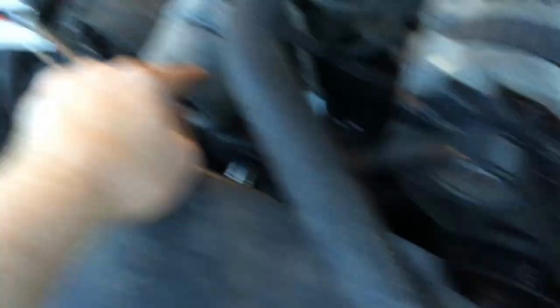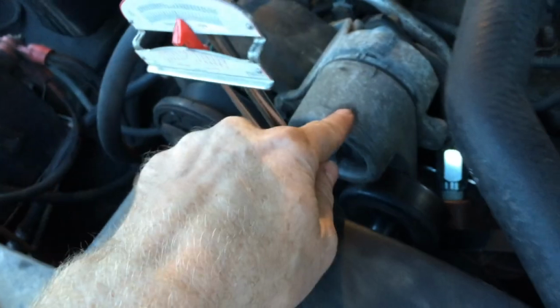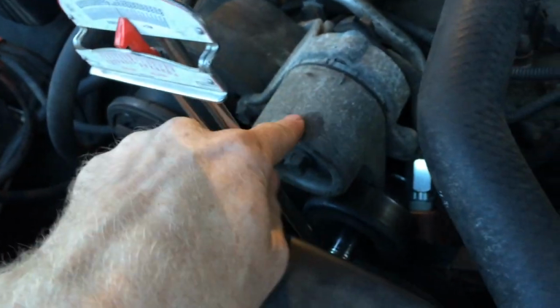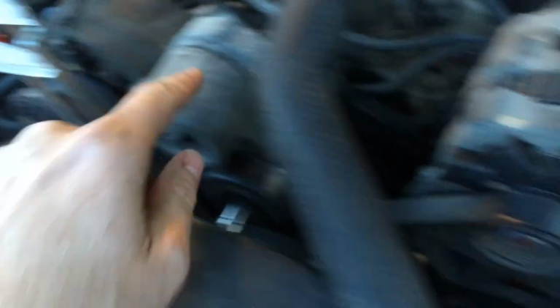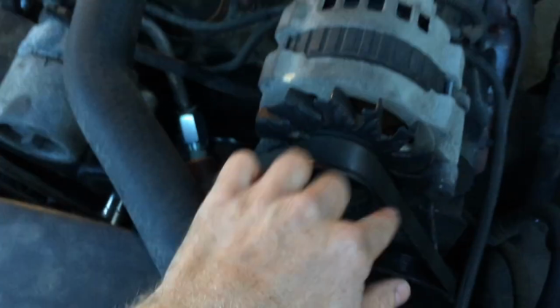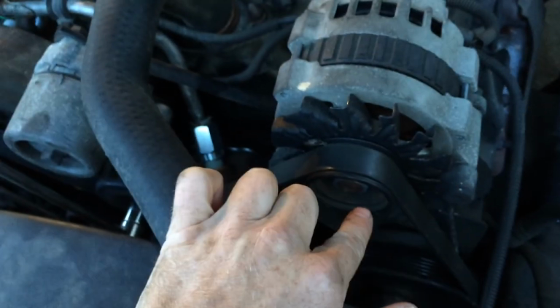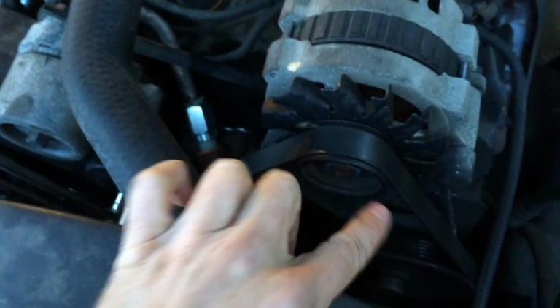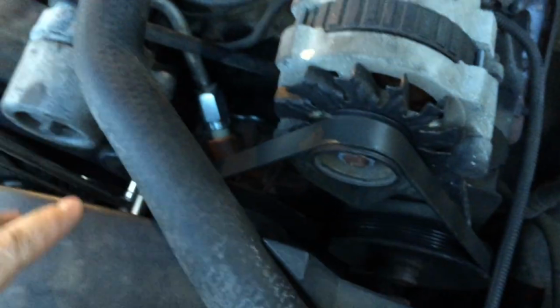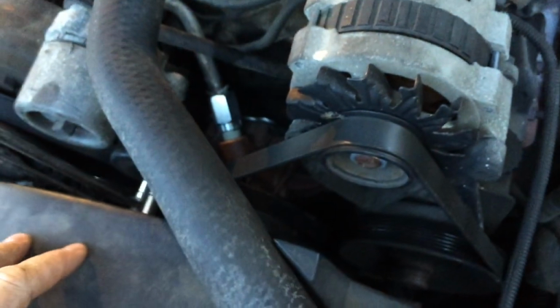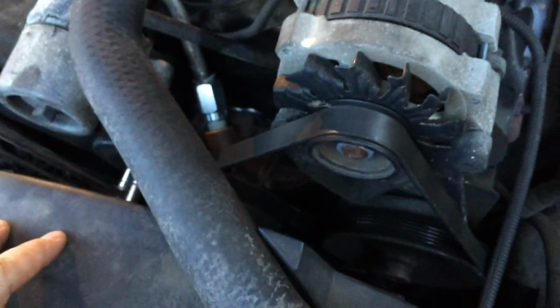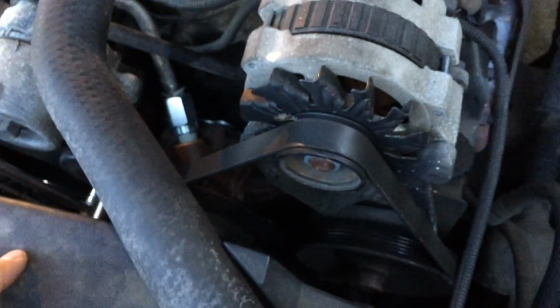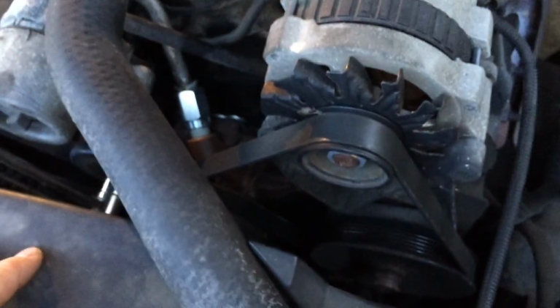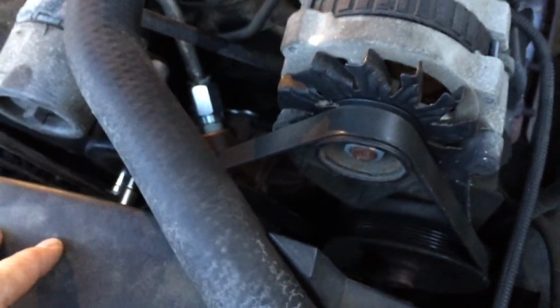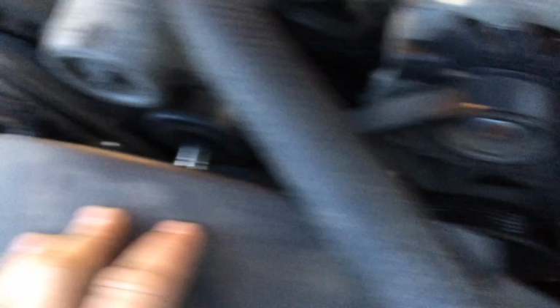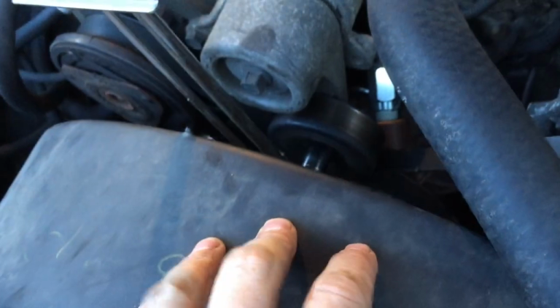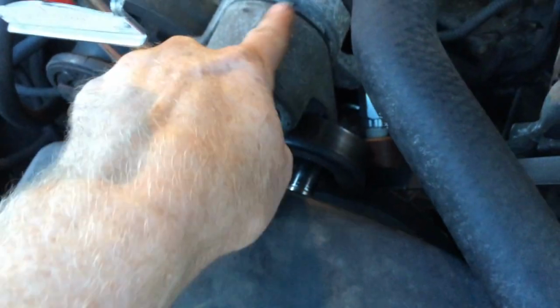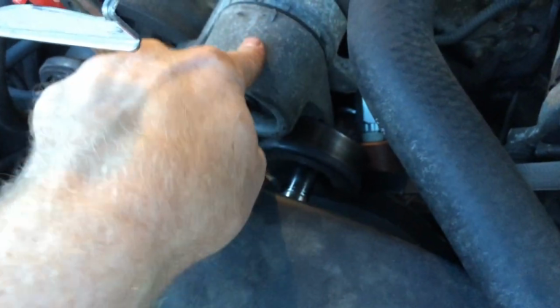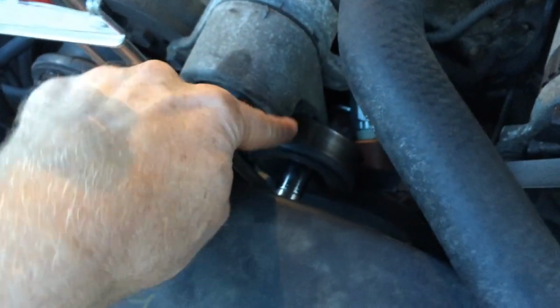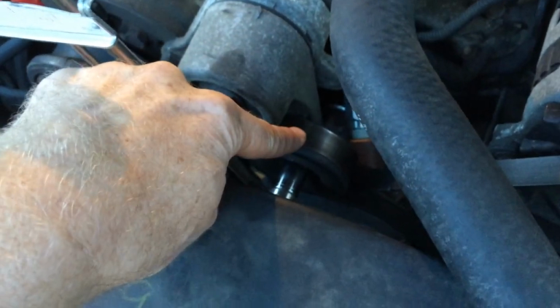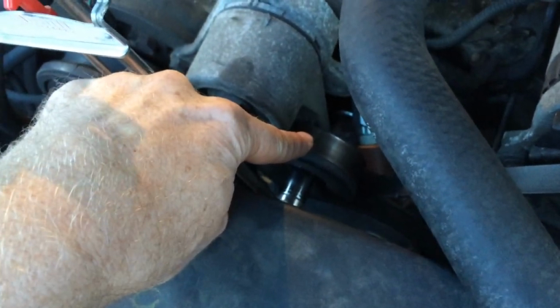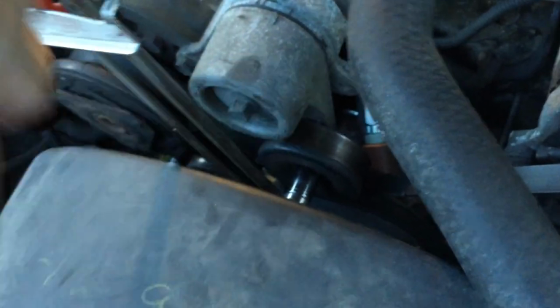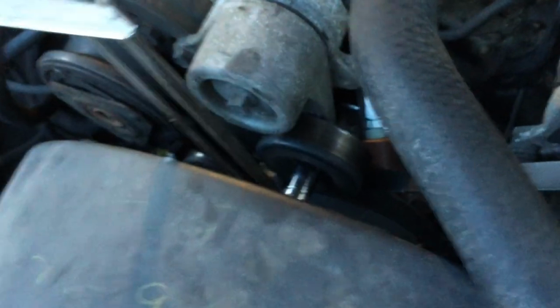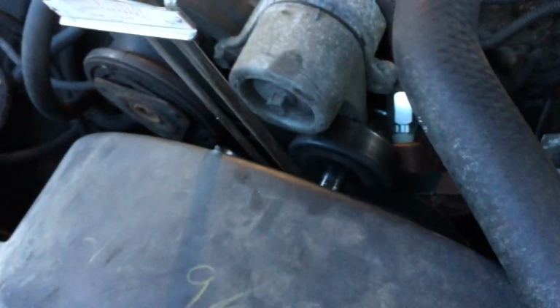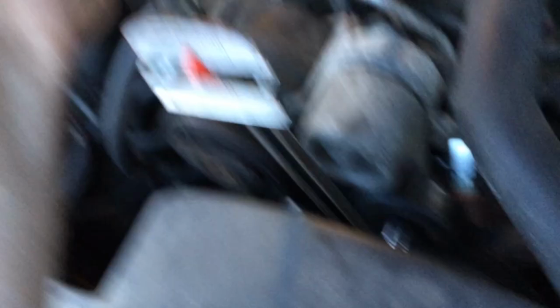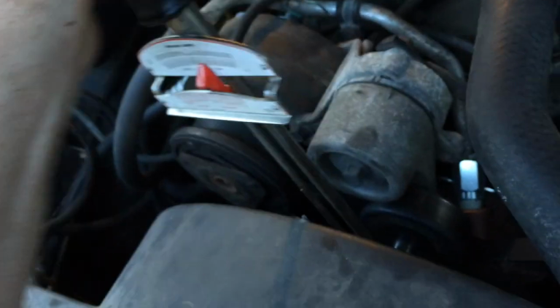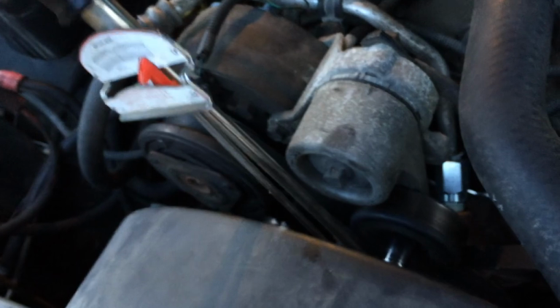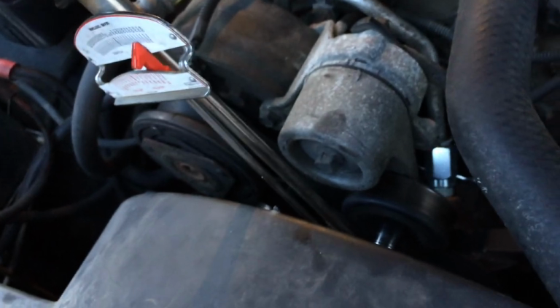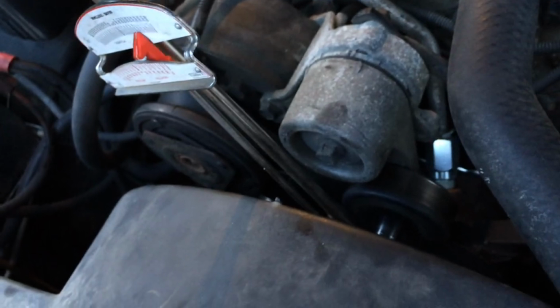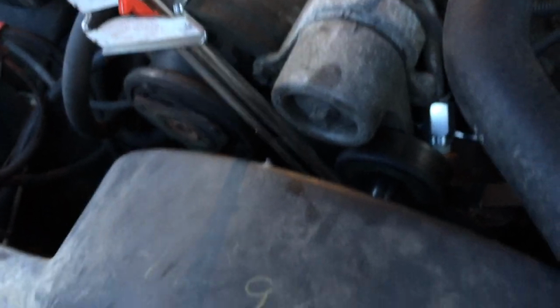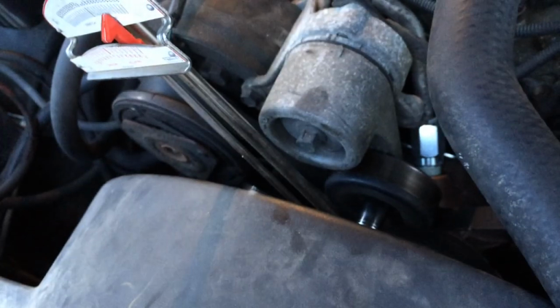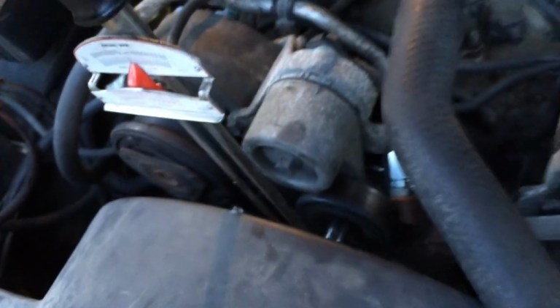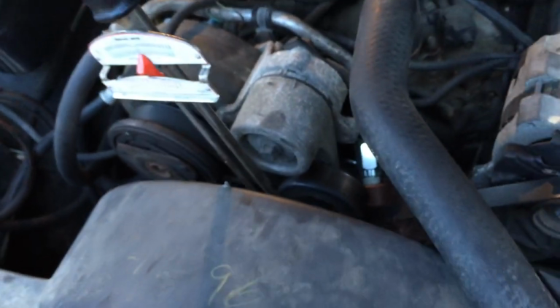What you do is take the tension off the belt, pop it off one of the pulleys, take it off all the other pulleys, and then put it on everything except the tensioner pulley. Then pull on the tensioner to loosen up the tension, slide the belt under it, and you're good to go.